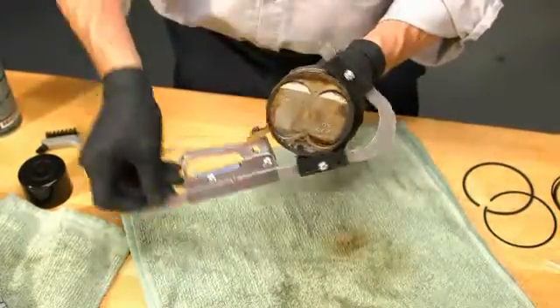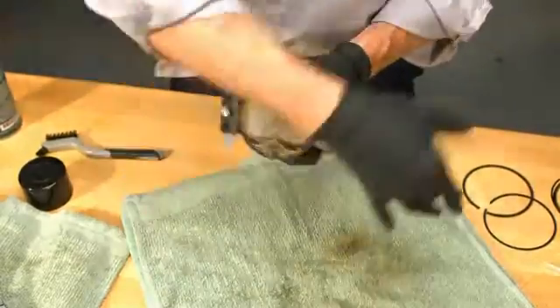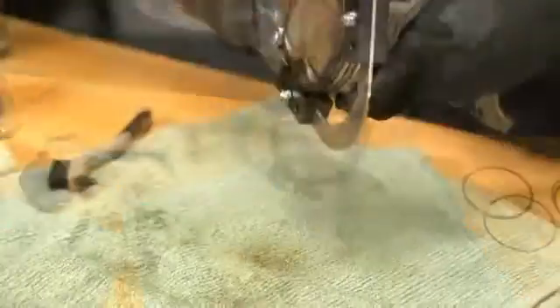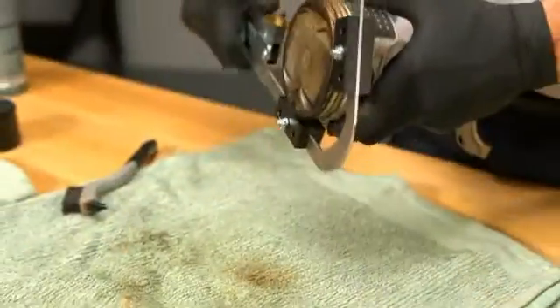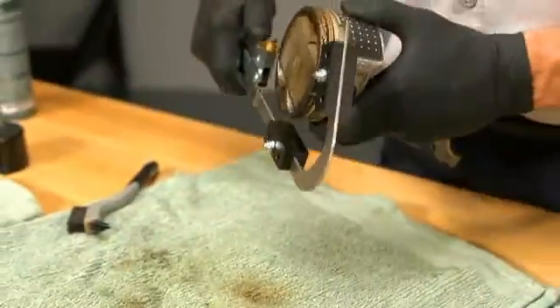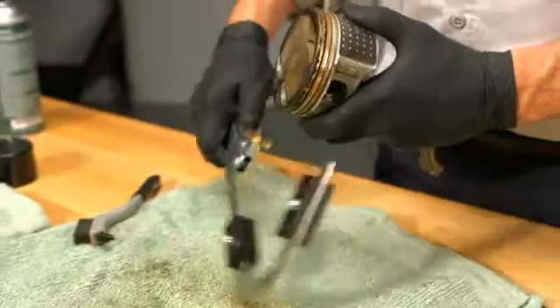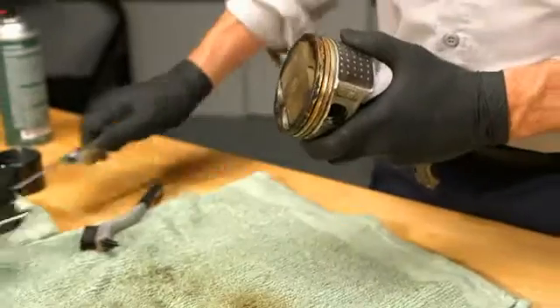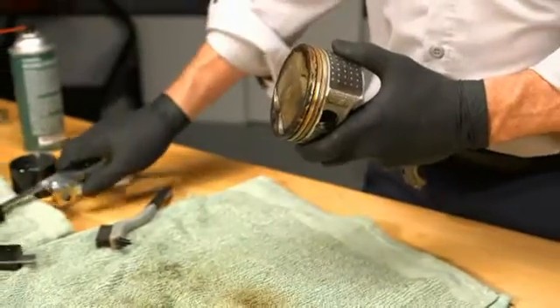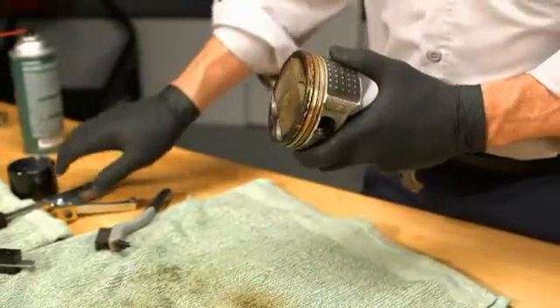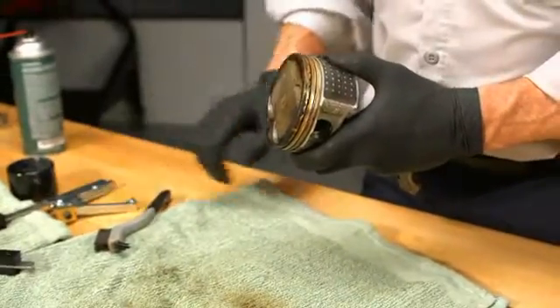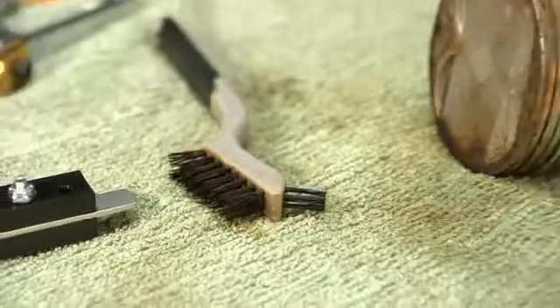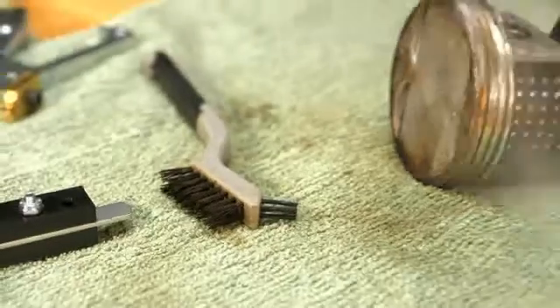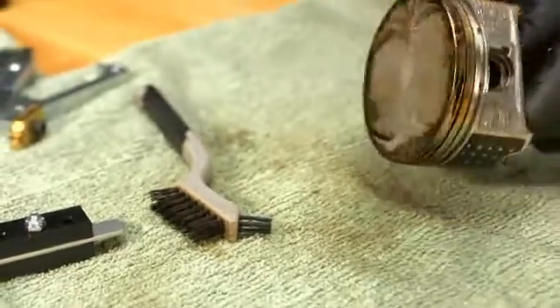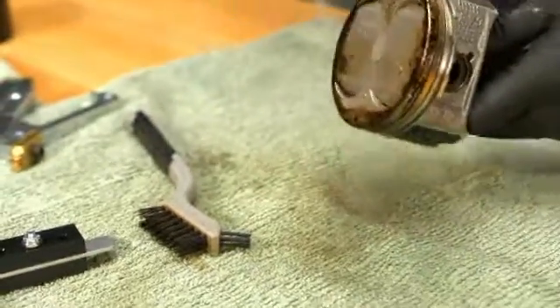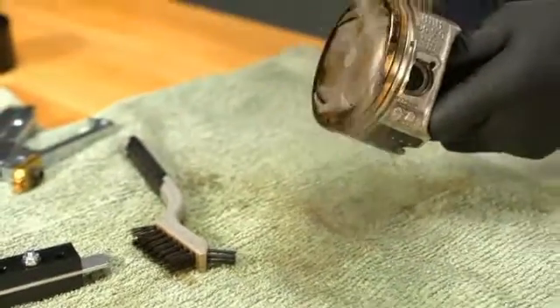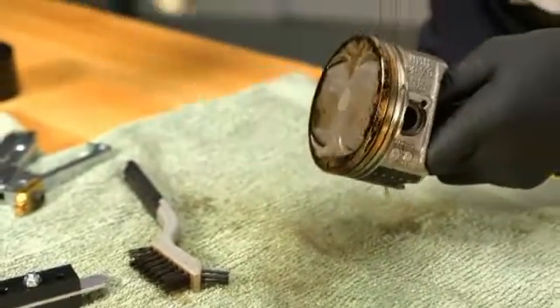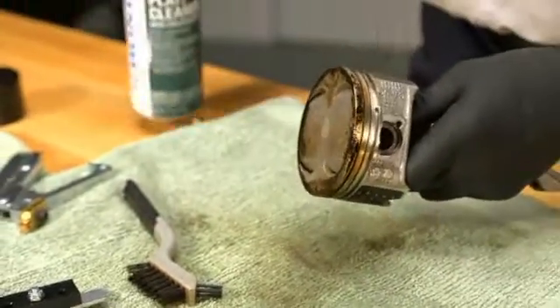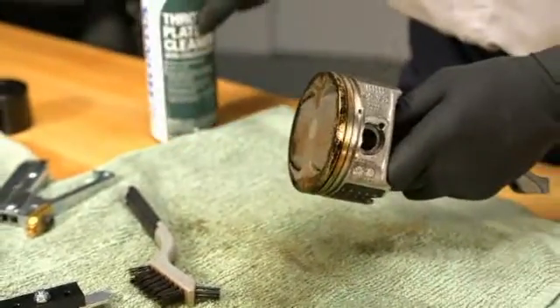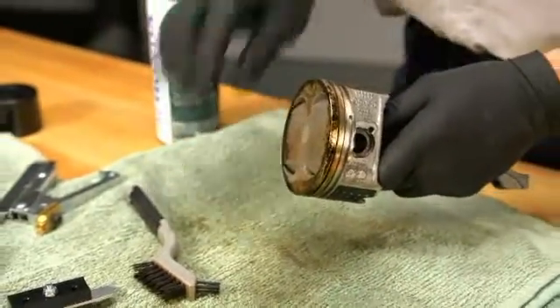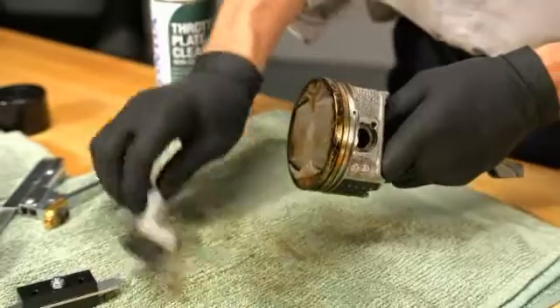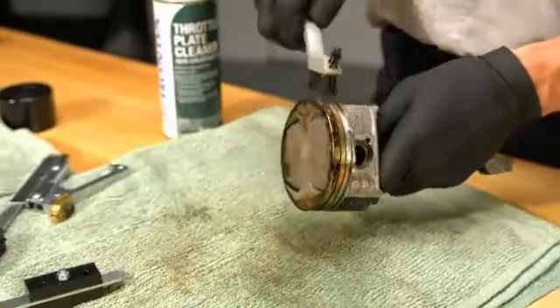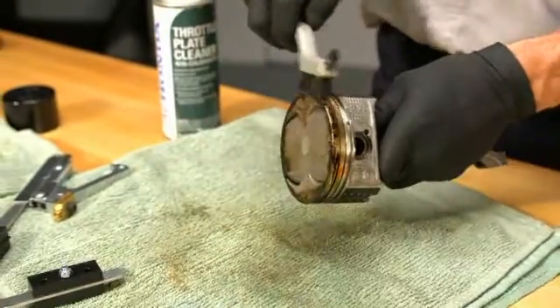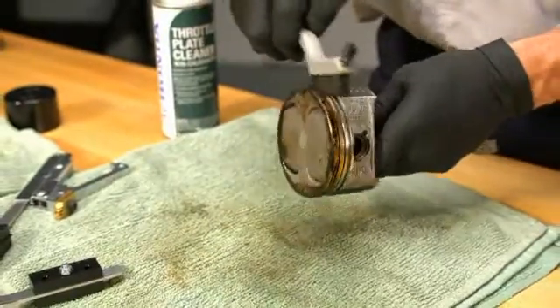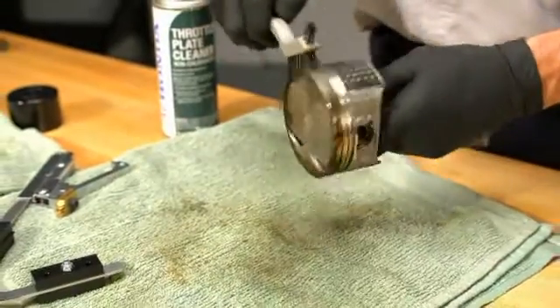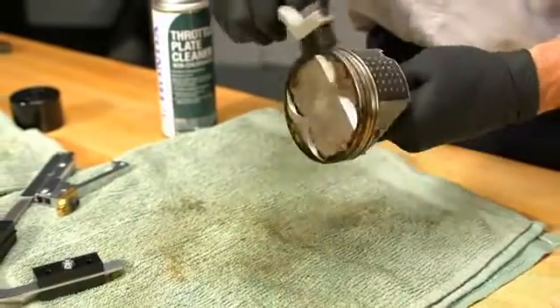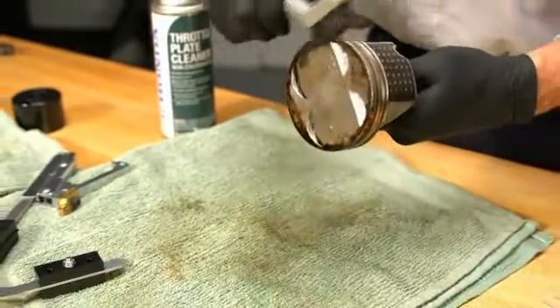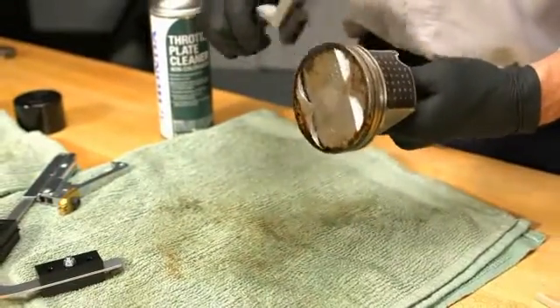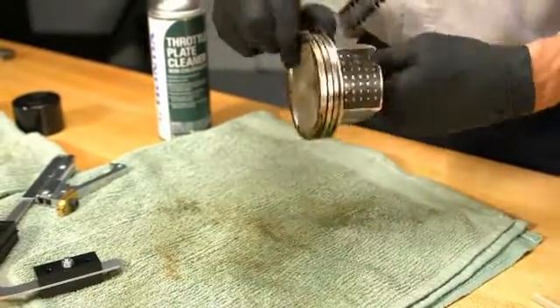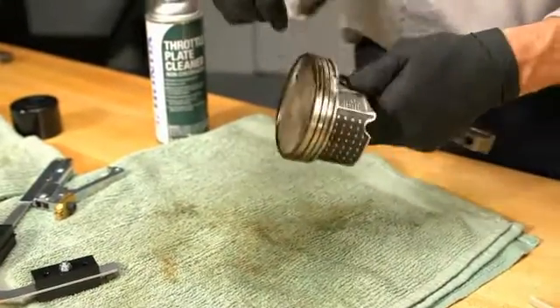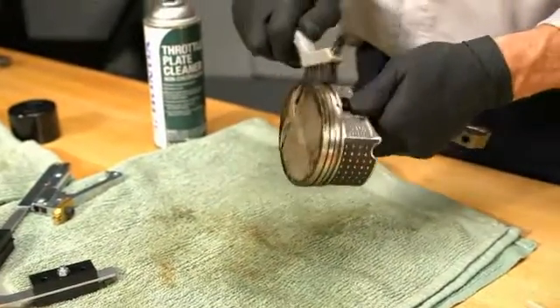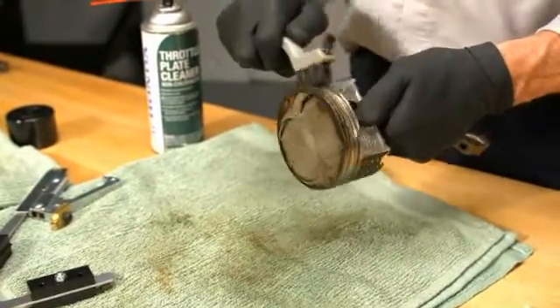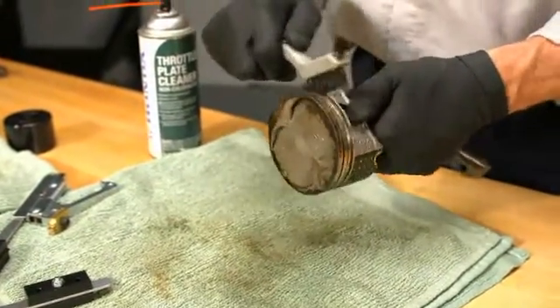Now, remove the tool and scrub off any leftover carbon with a plastic brush and throttle plate cleaner. To finish the job, scrub the top of the piston with your brush.